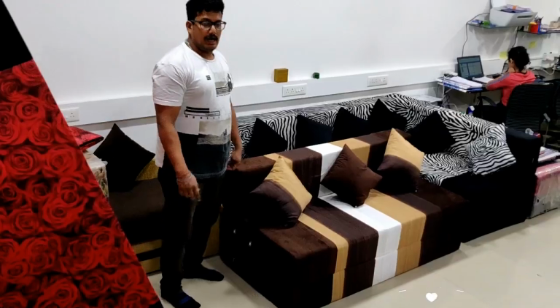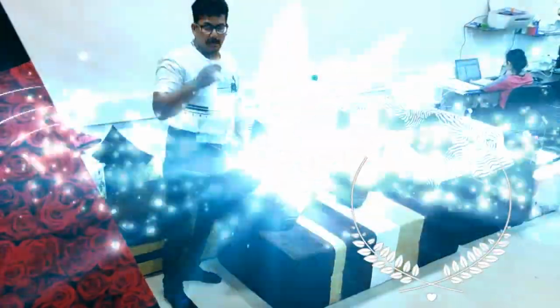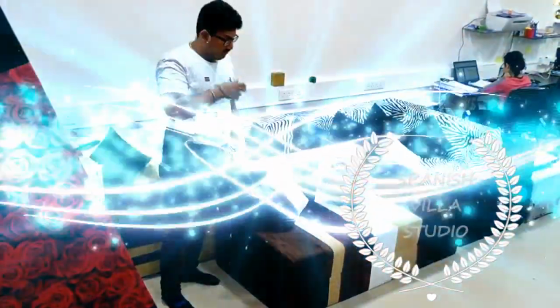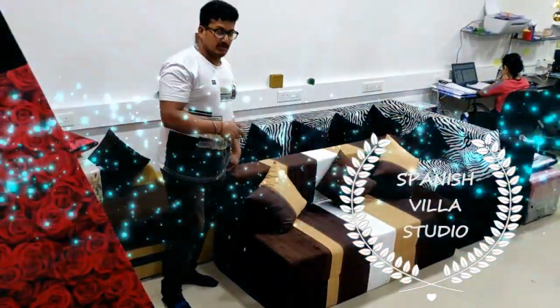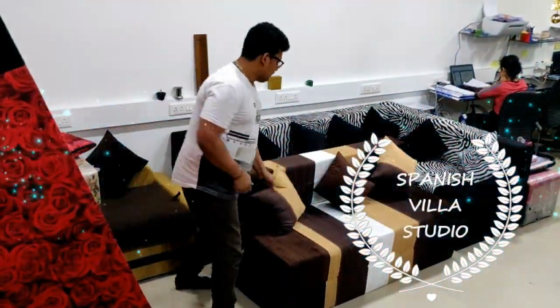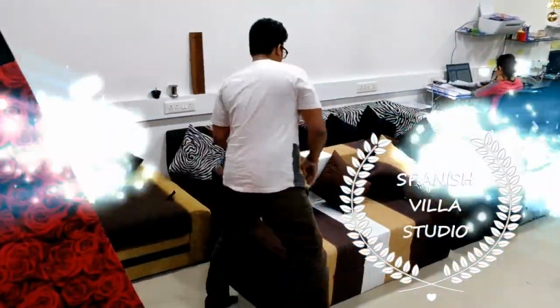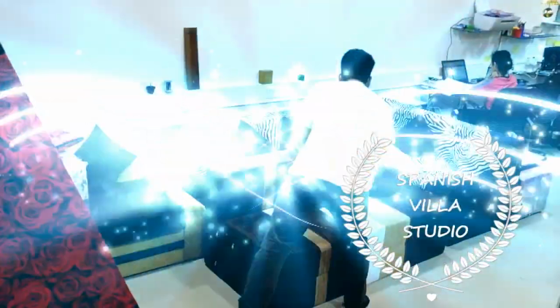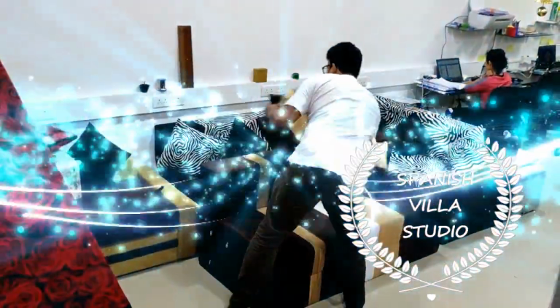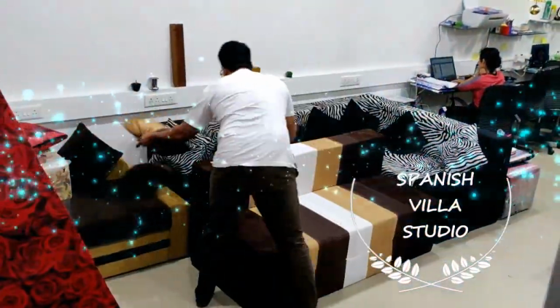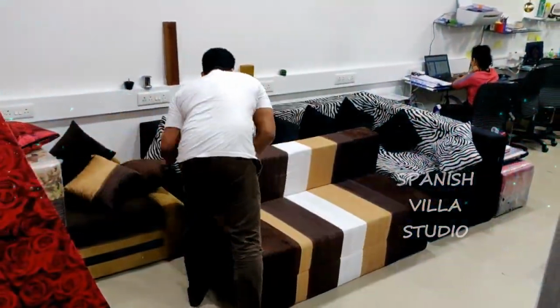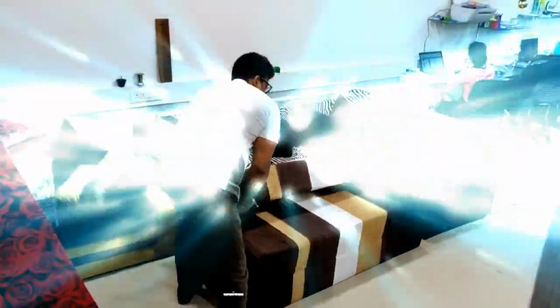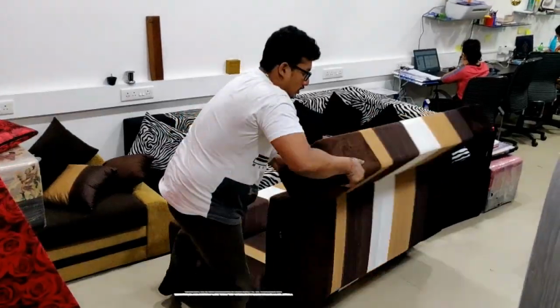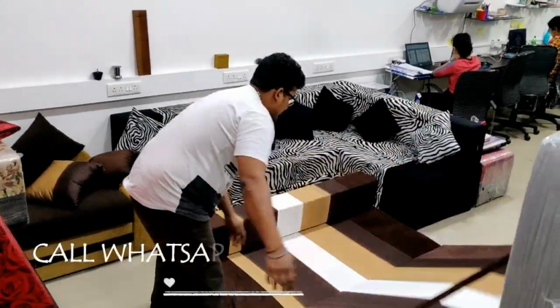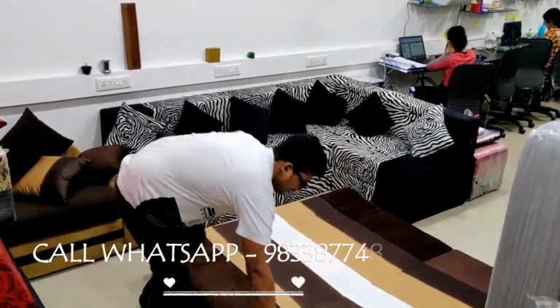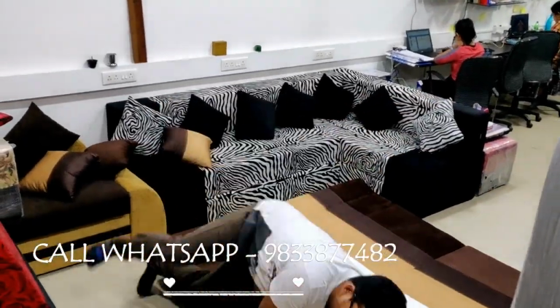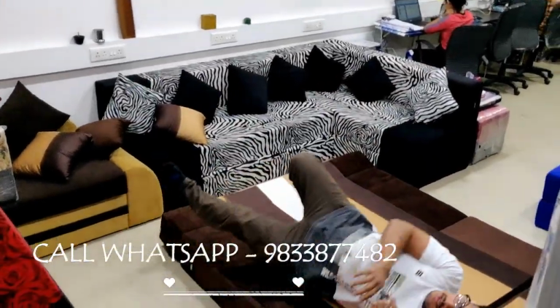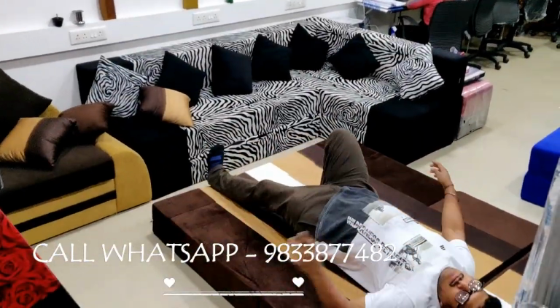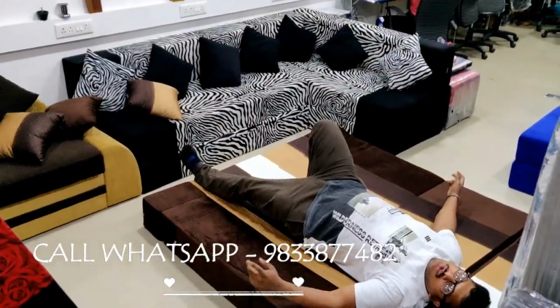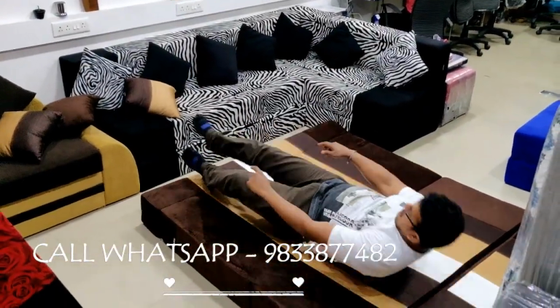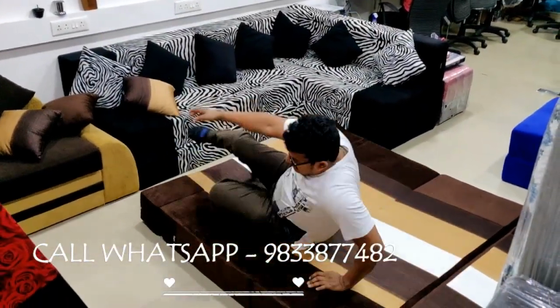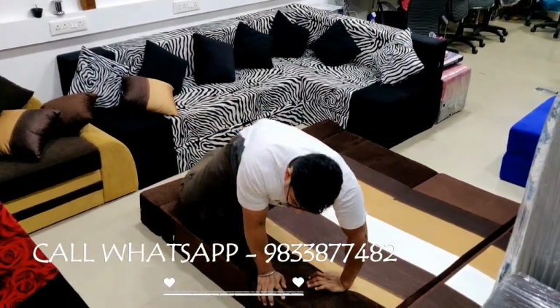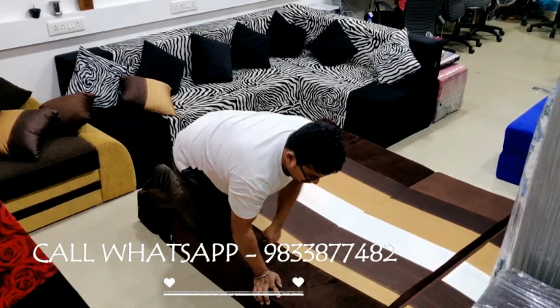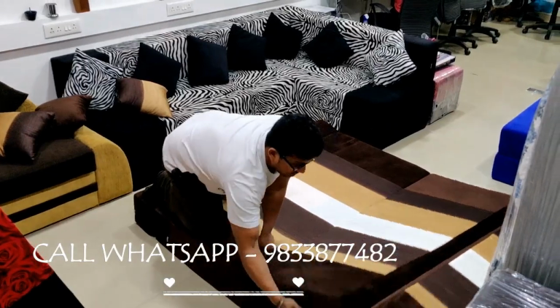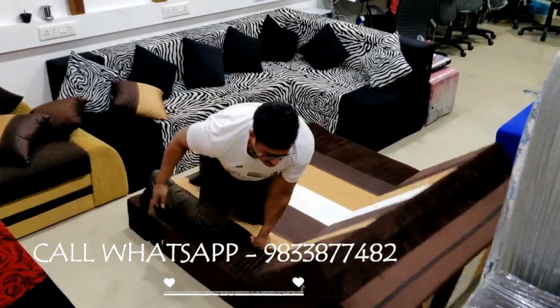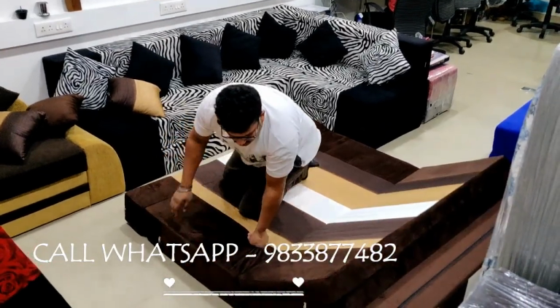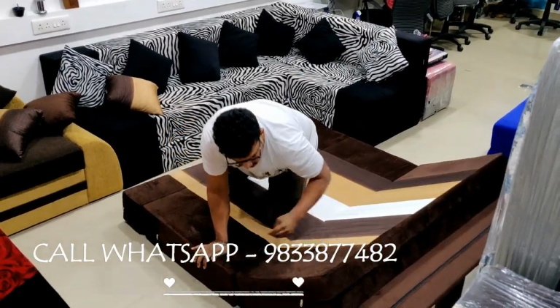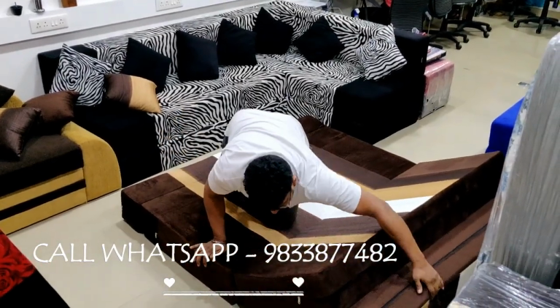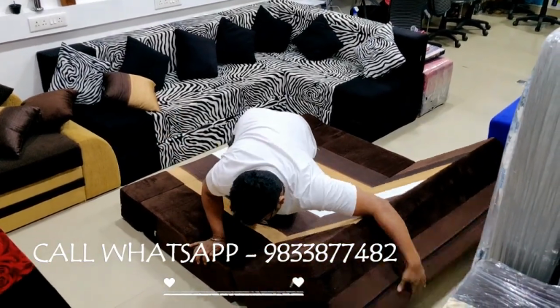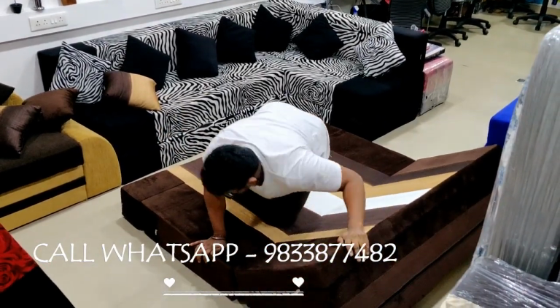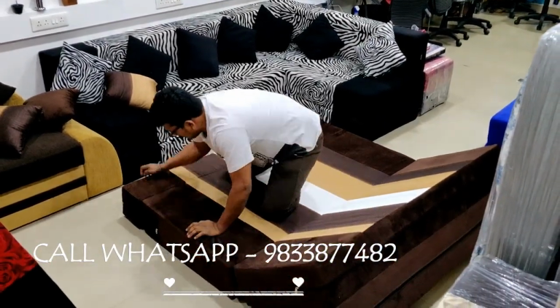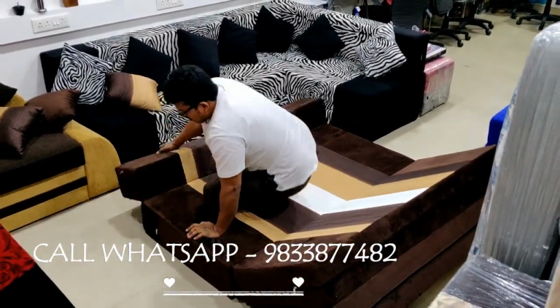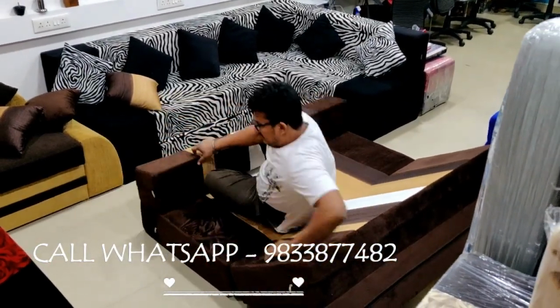Hi, this is a folding sofa bed and 3 people can sit on this bed. At night, two kids can sleep. This is a 5x6 bed, Queen size, which is a double bed.